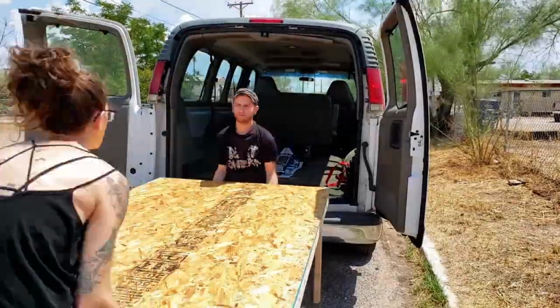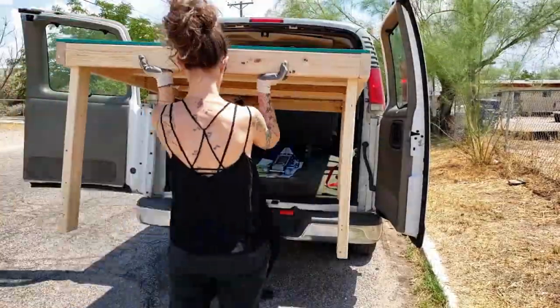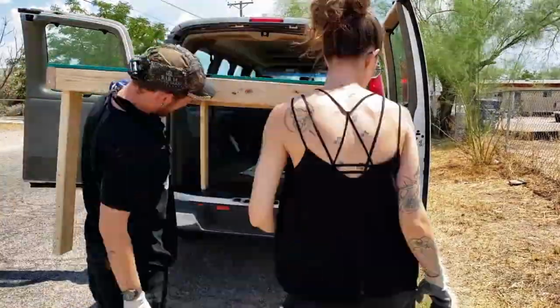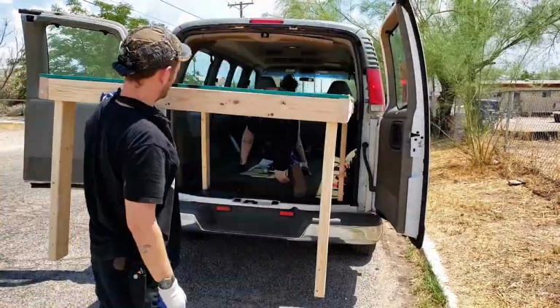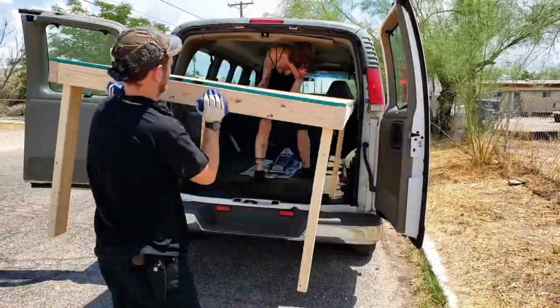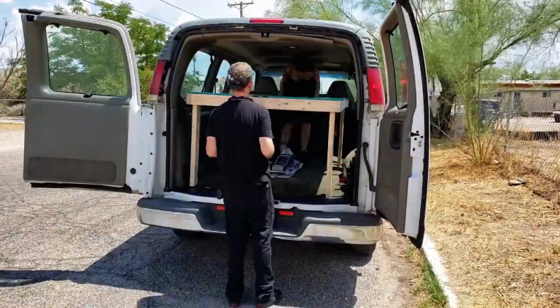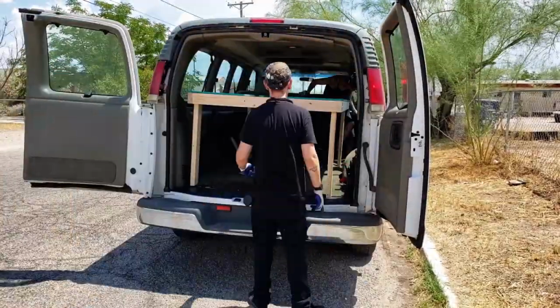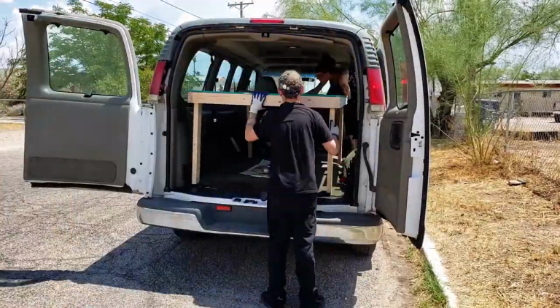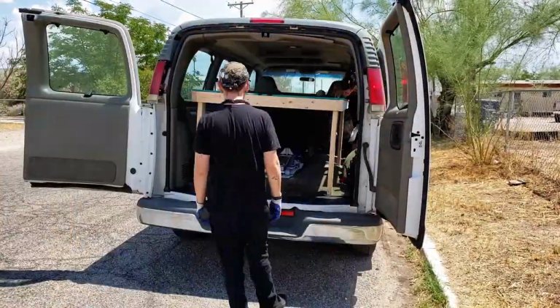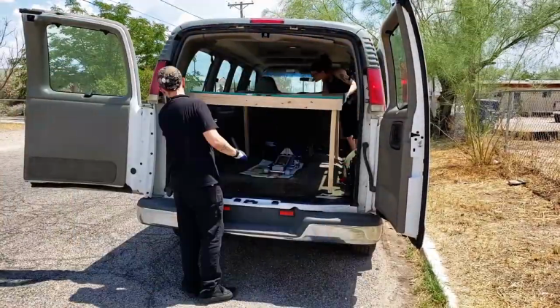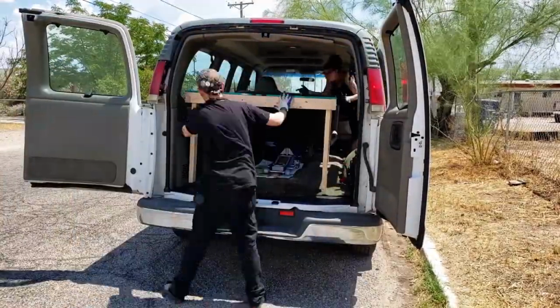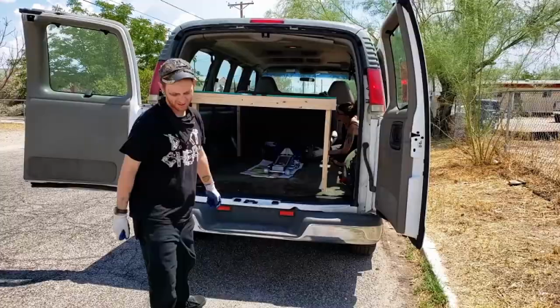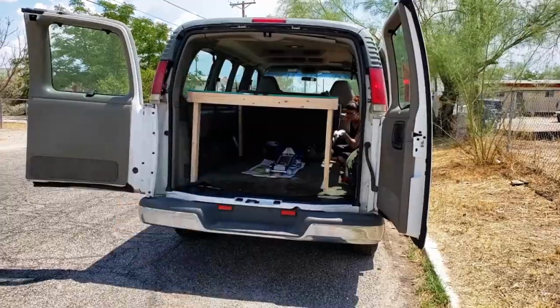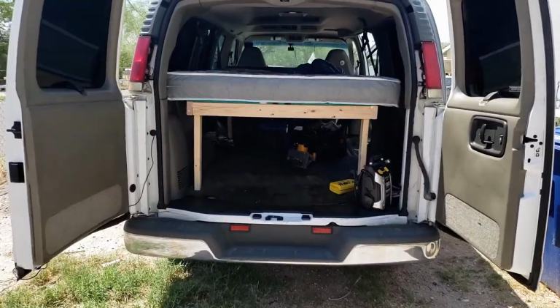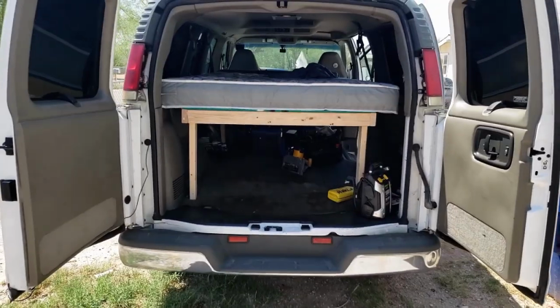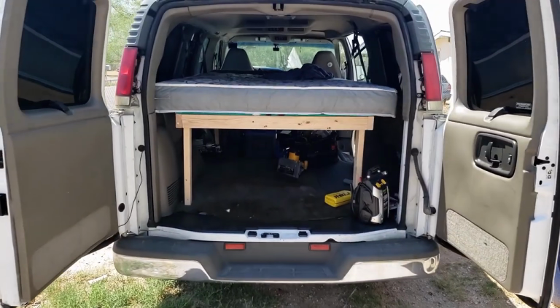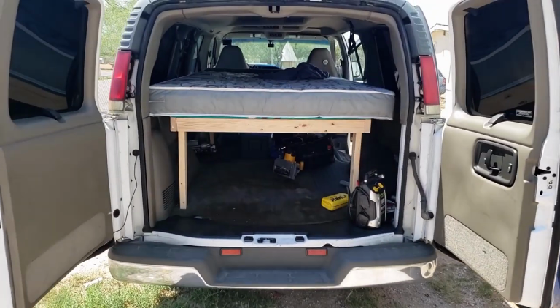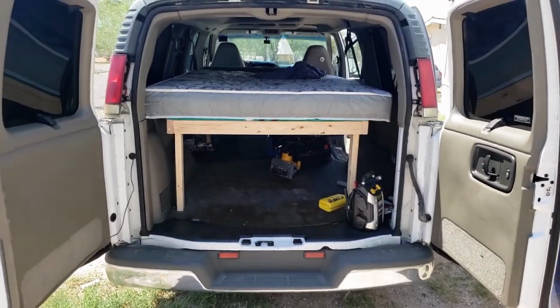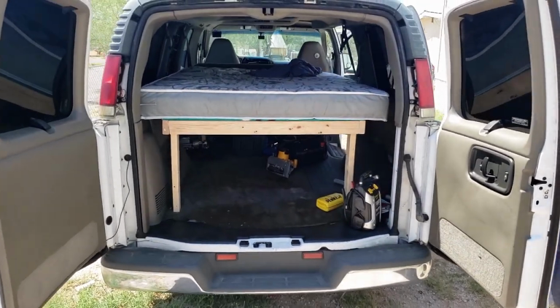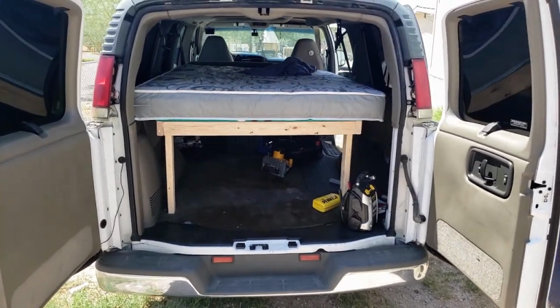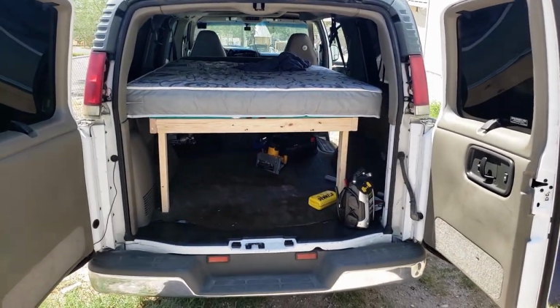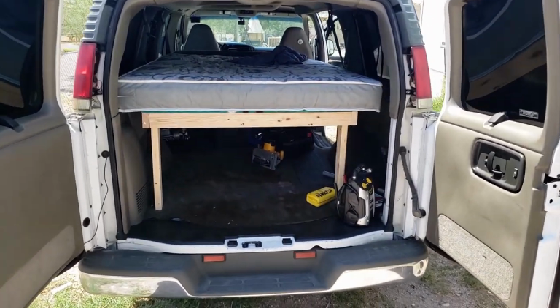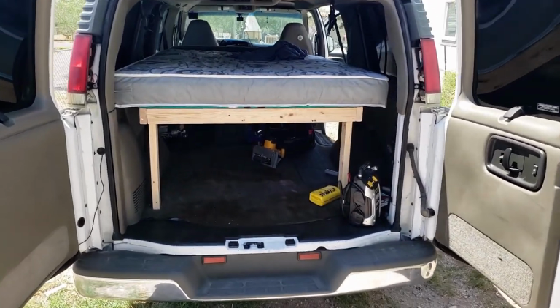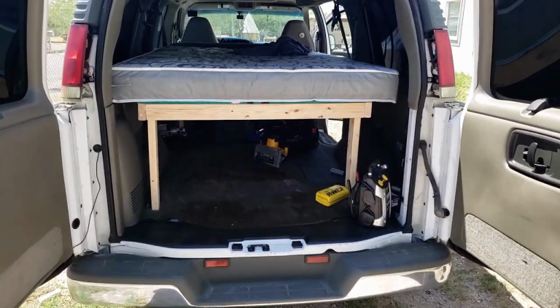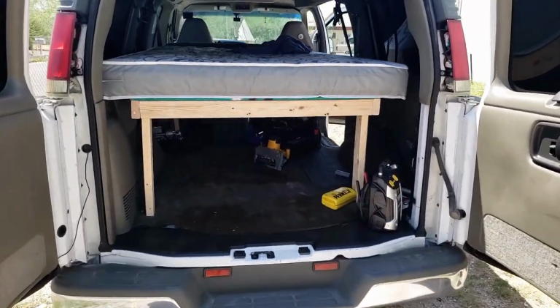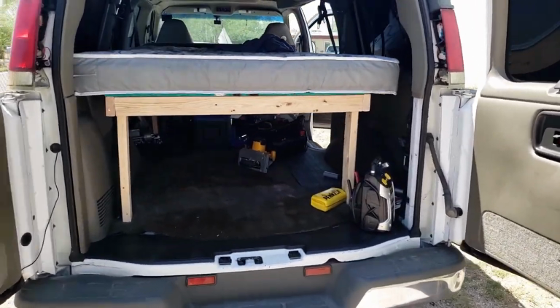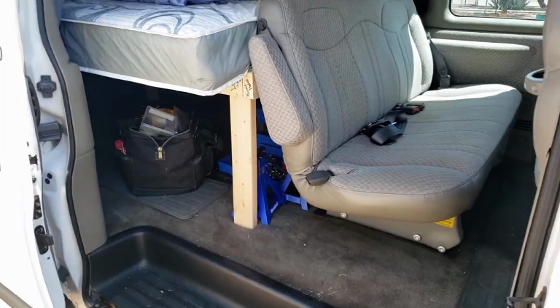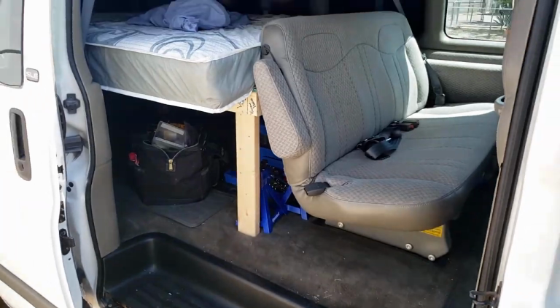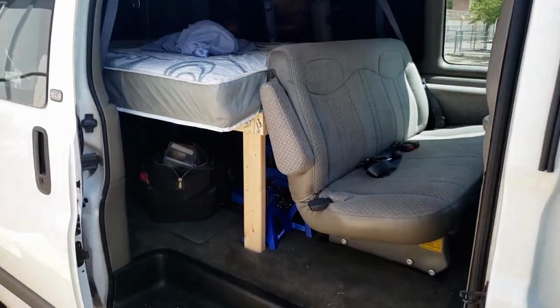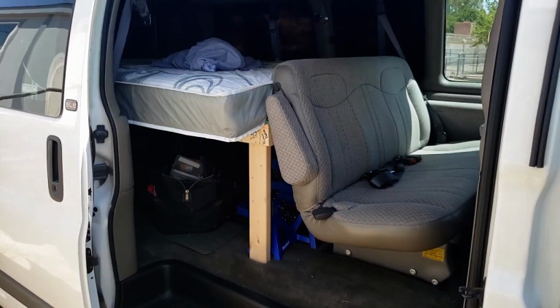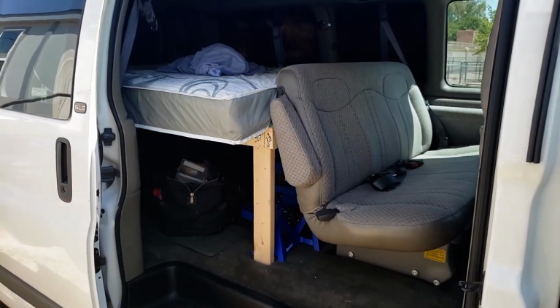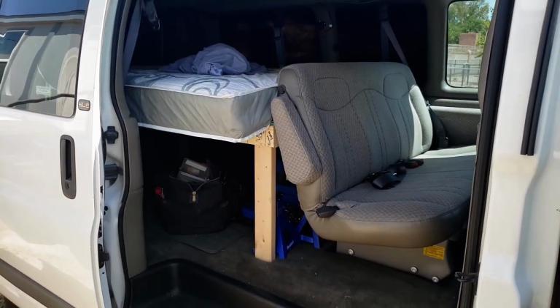We placed the bed frame in the van. It was a little bit taller than we had hoped, so we cut it down just a little bit. But that's how you build a primitive bed structure in the back of a van.